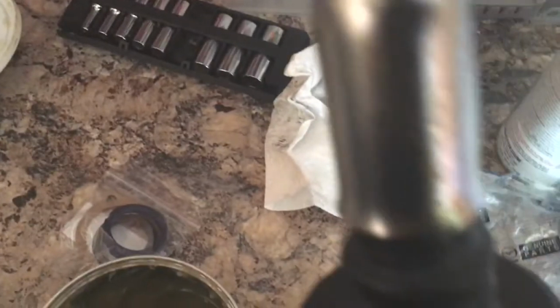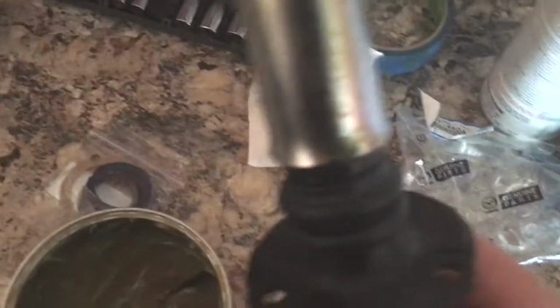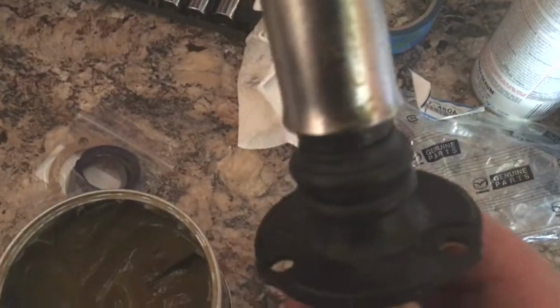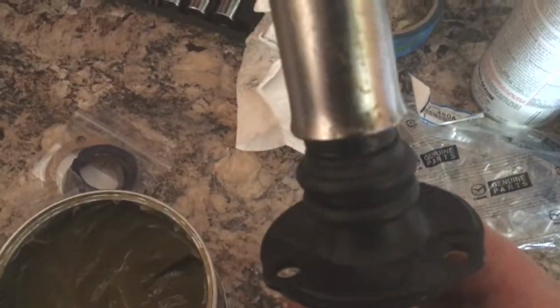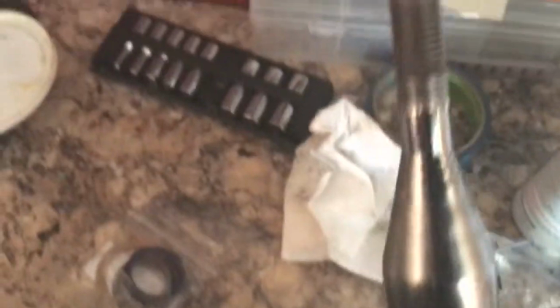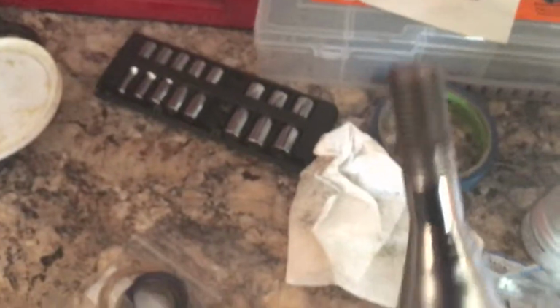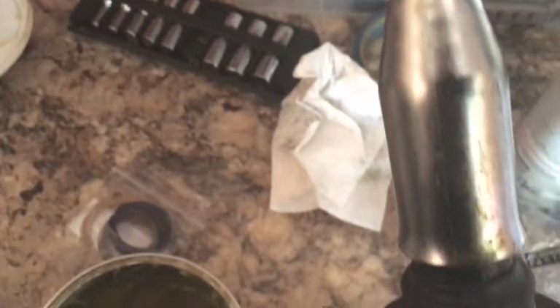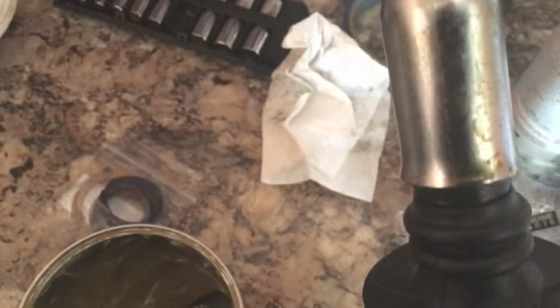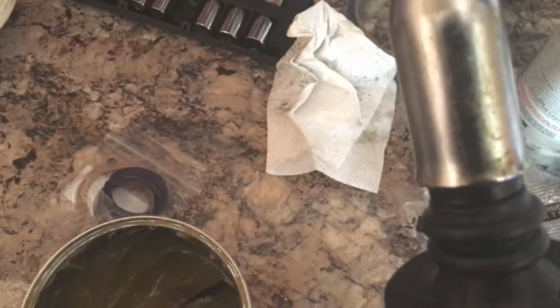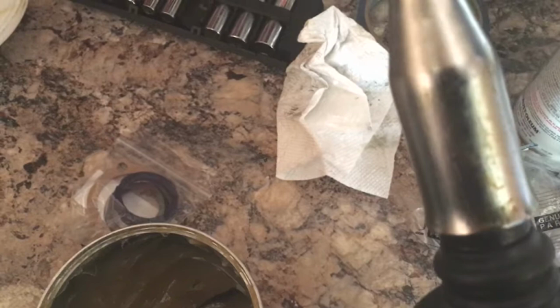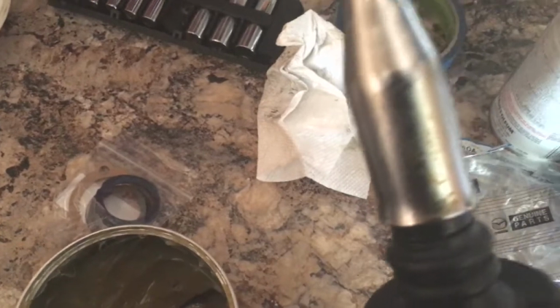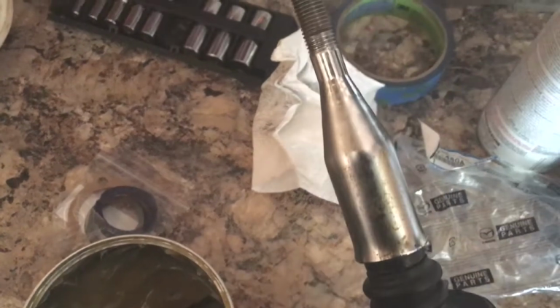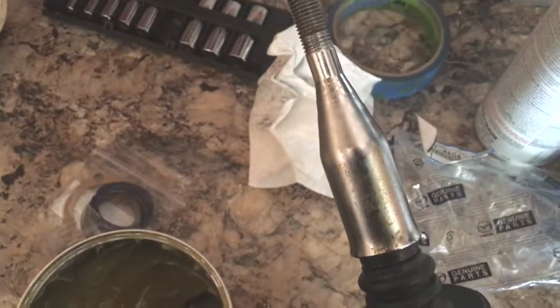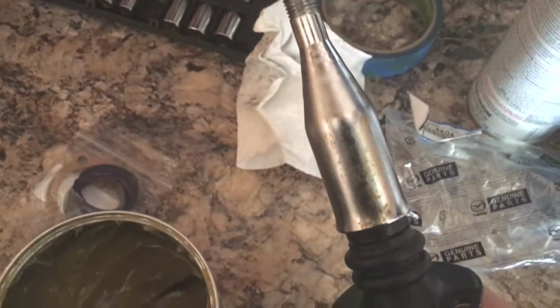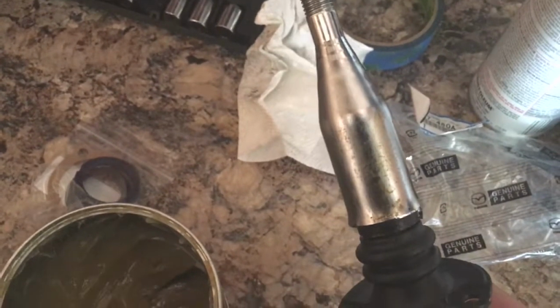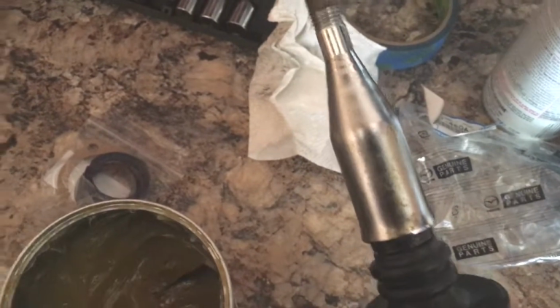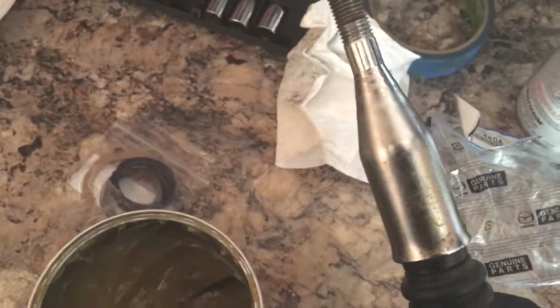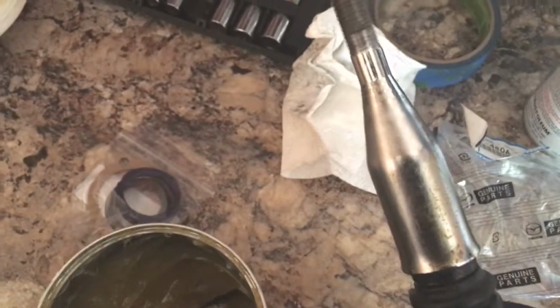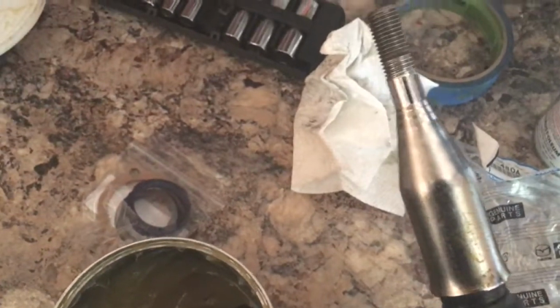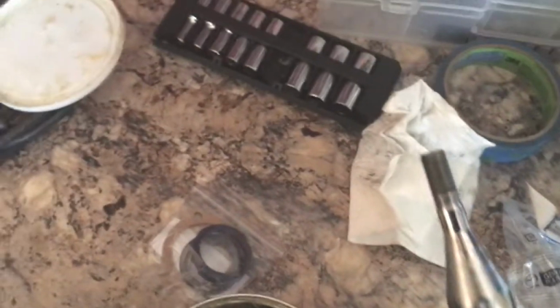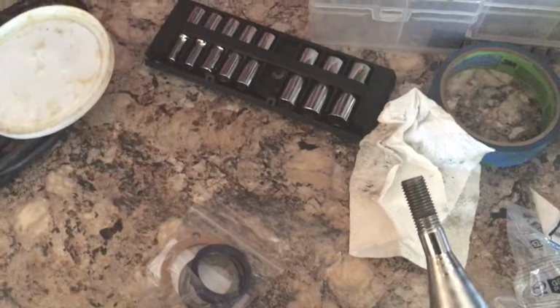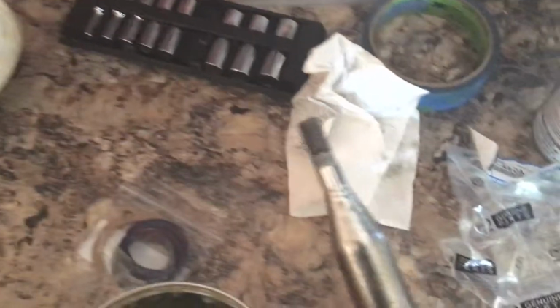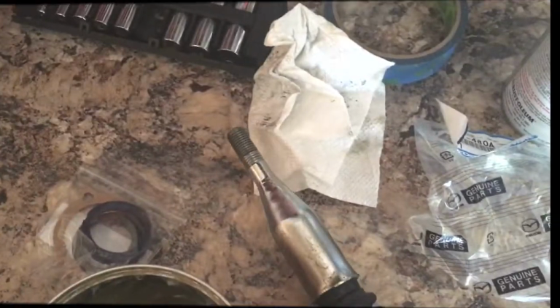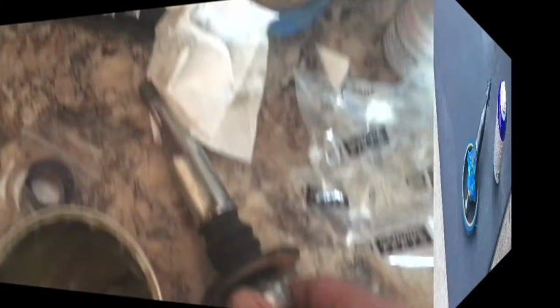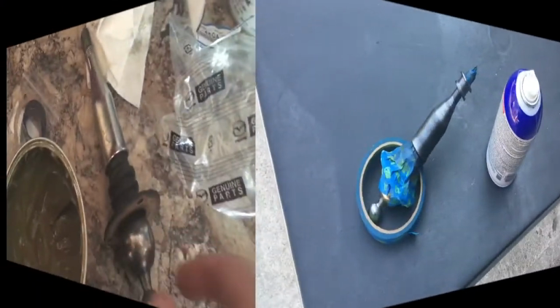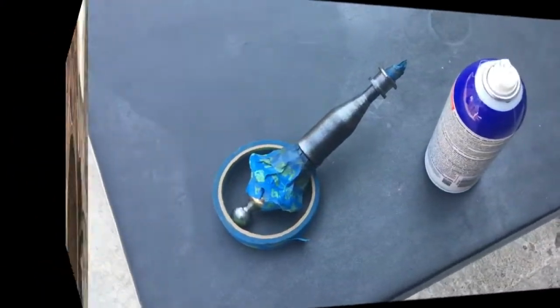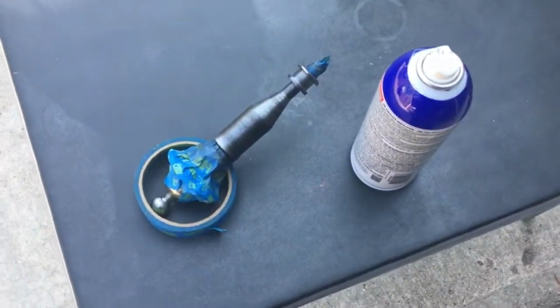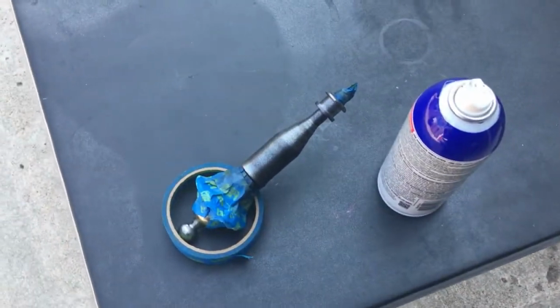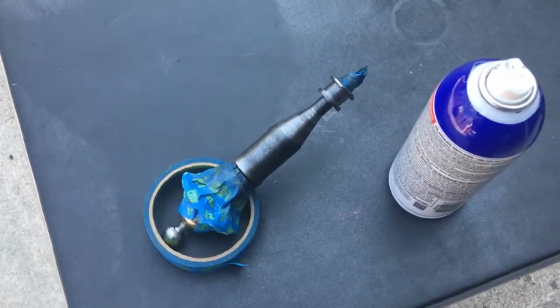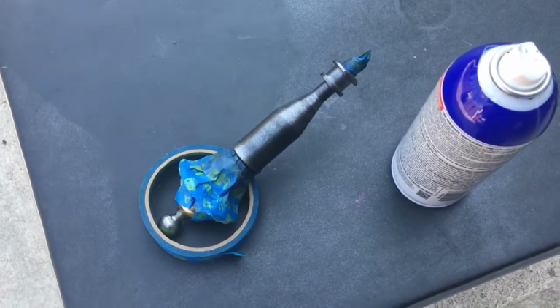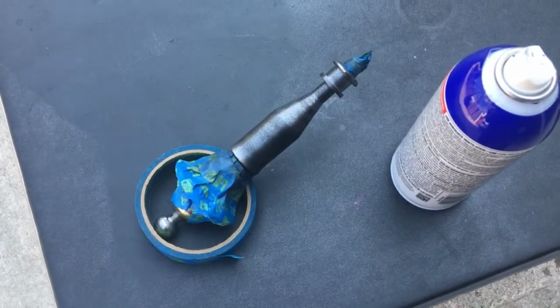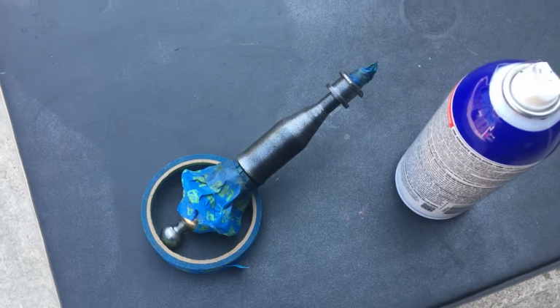I was like, how am I gonna get this boot slid over the shaft? I just lubed it up a little bit and it slid right on over like butter. Now that we've got that done, we're gonna go ahead and plastic dip it.